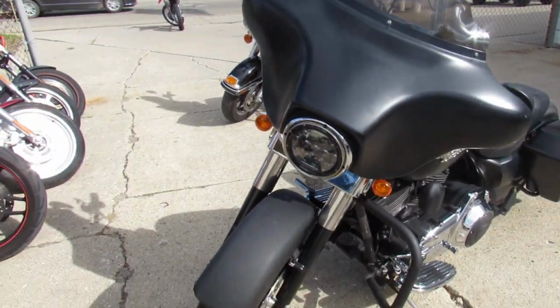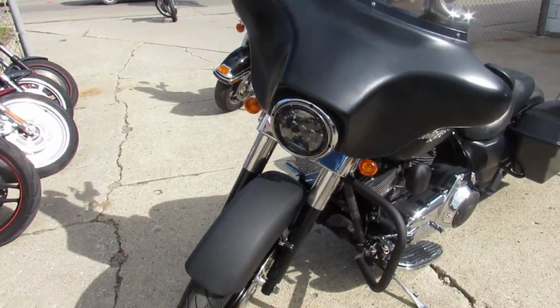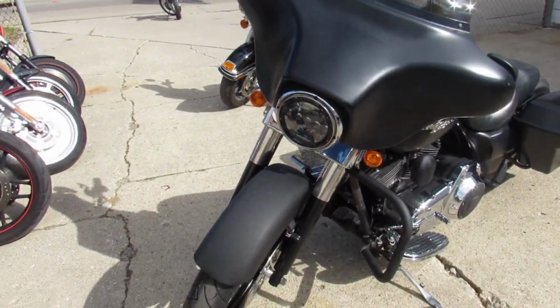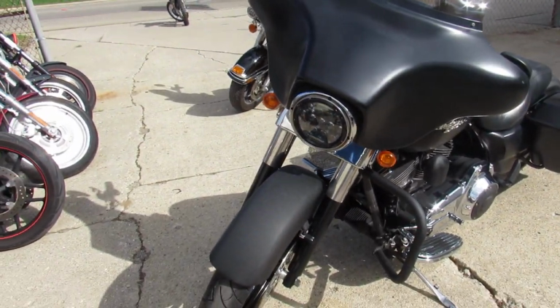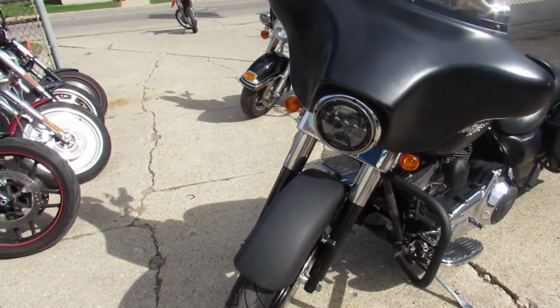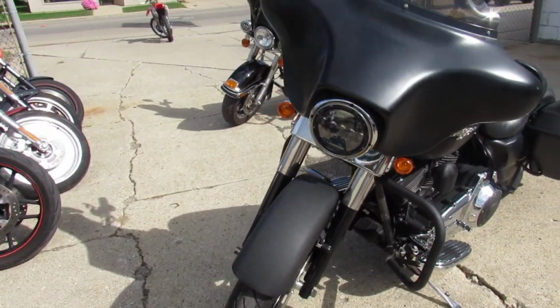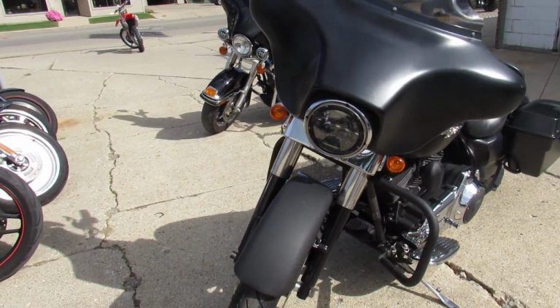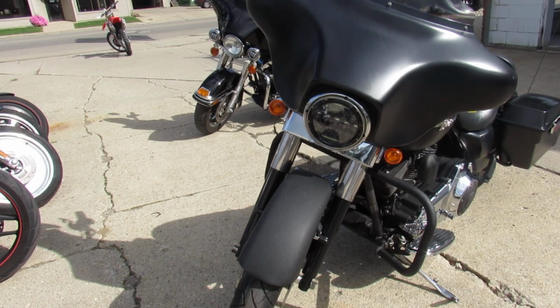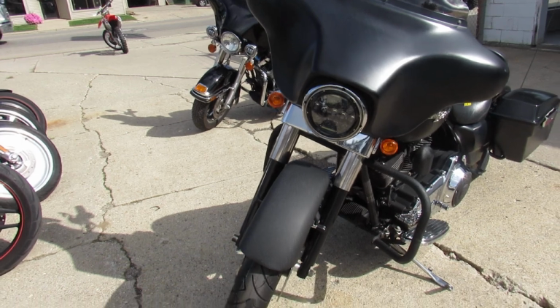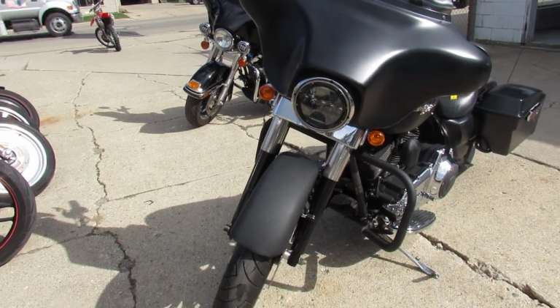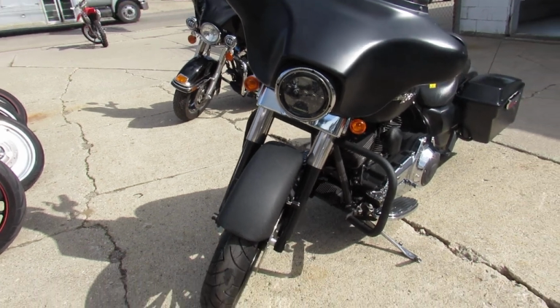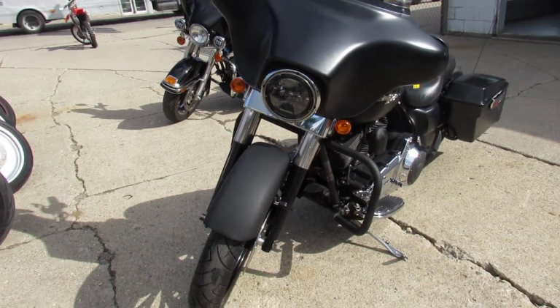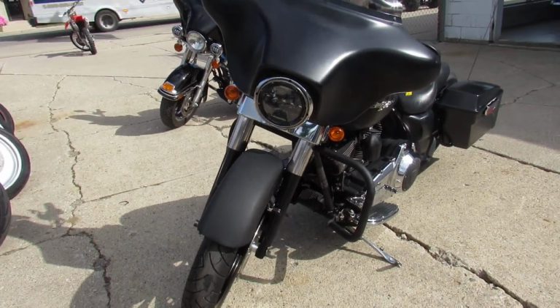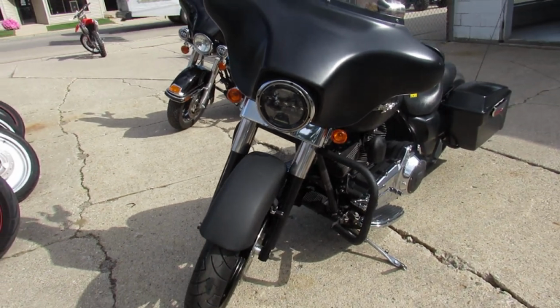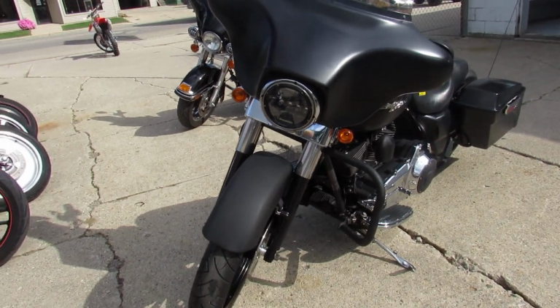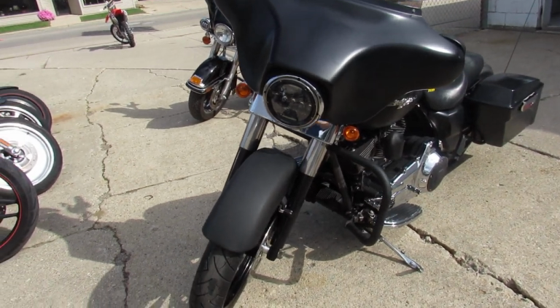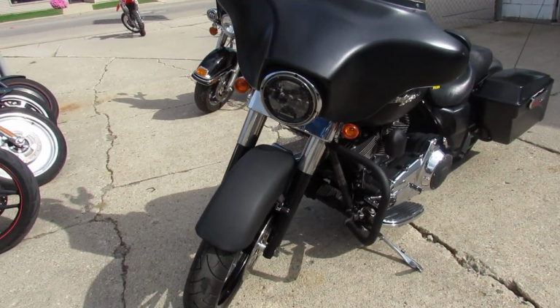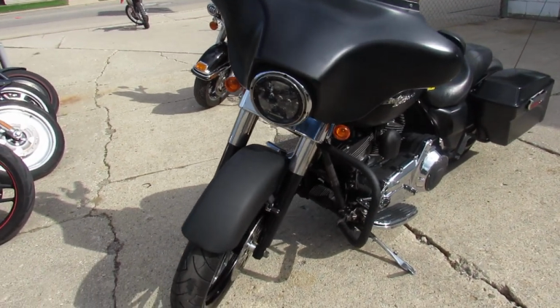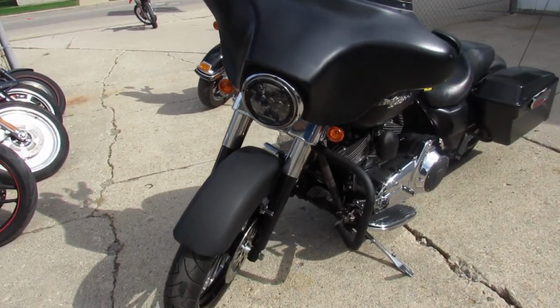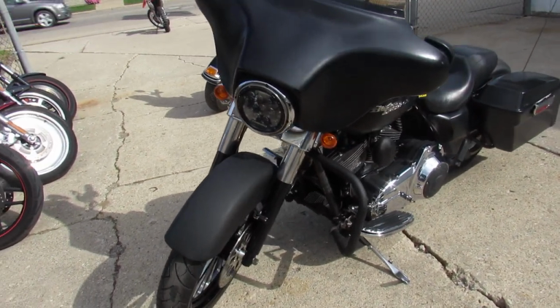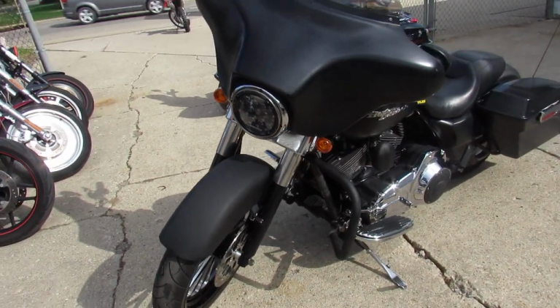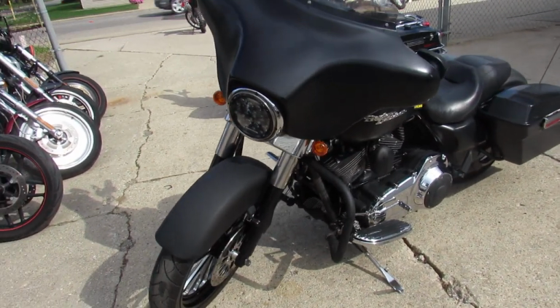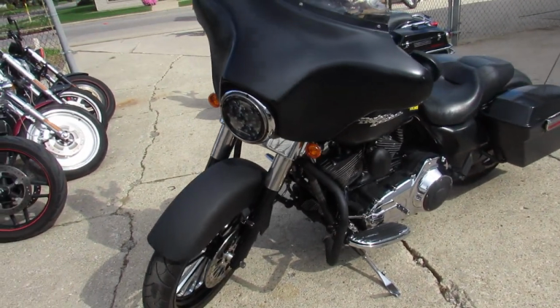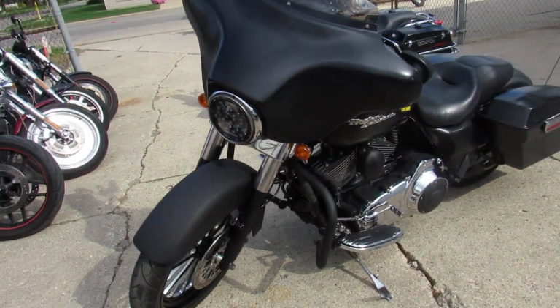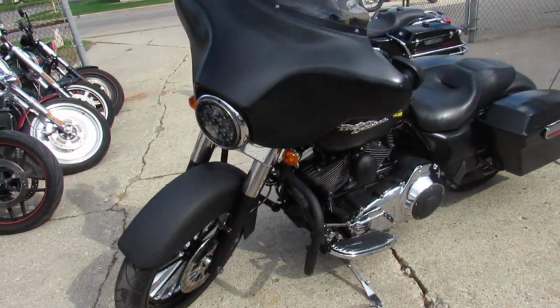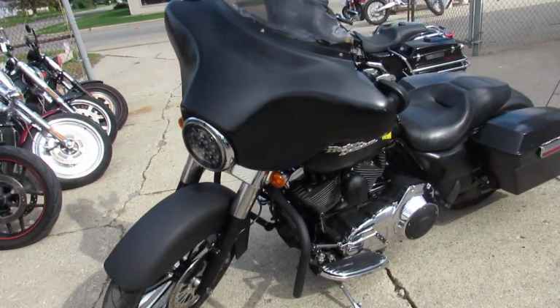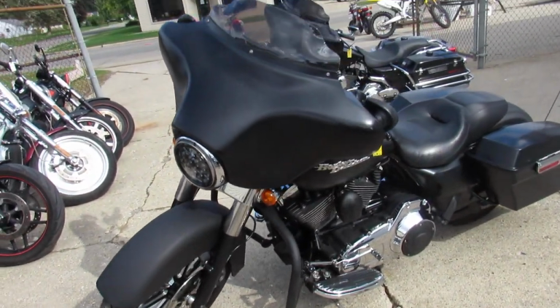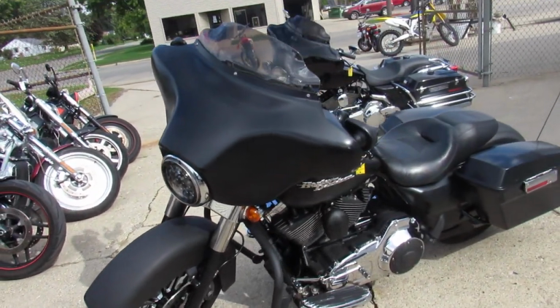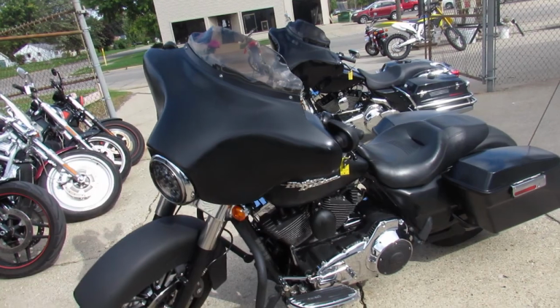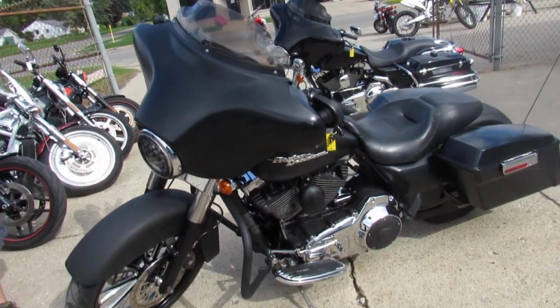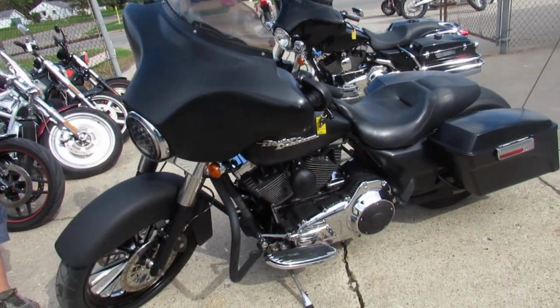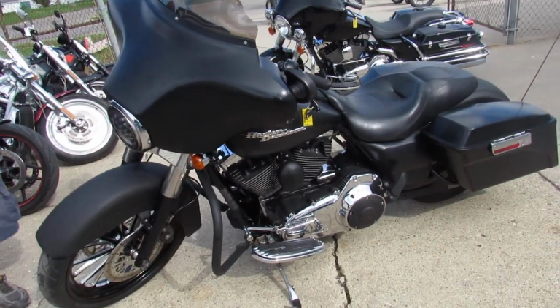As you can see in the video, the paint looks good. Just a good looking bike all around. Got Vance & Hines exhaust.